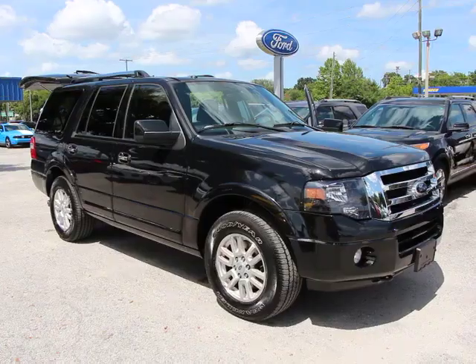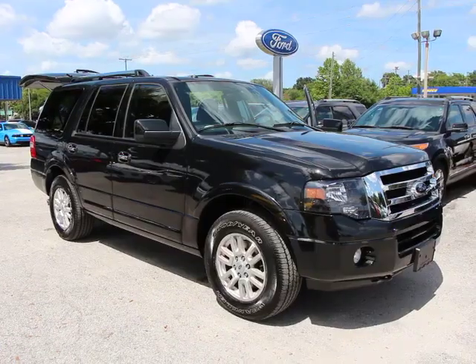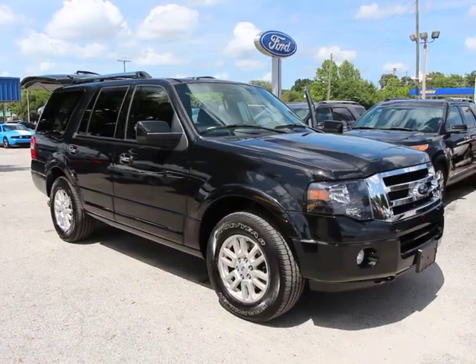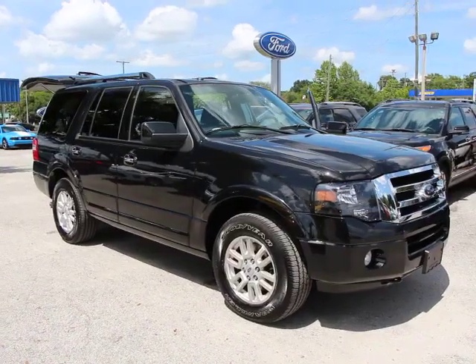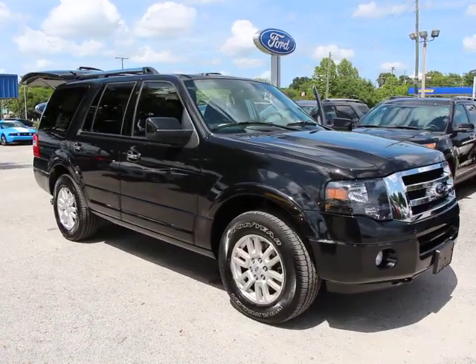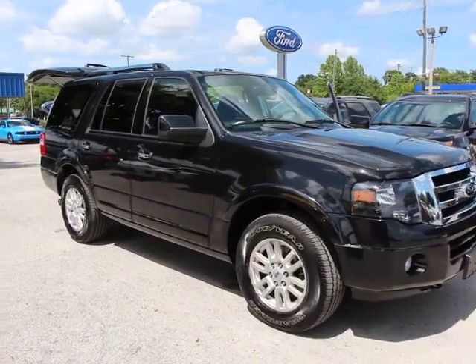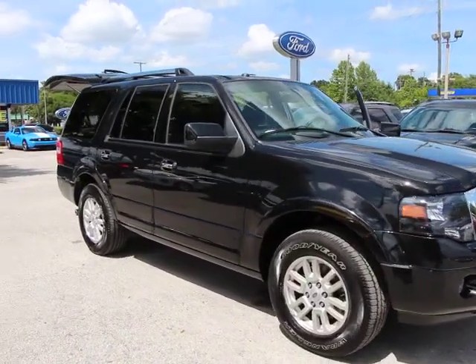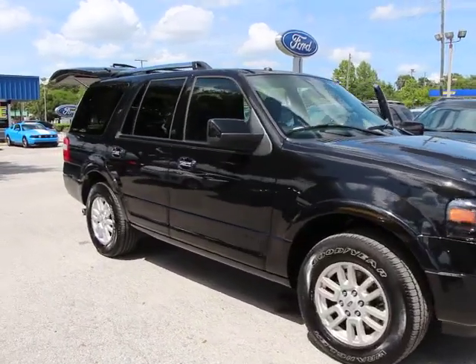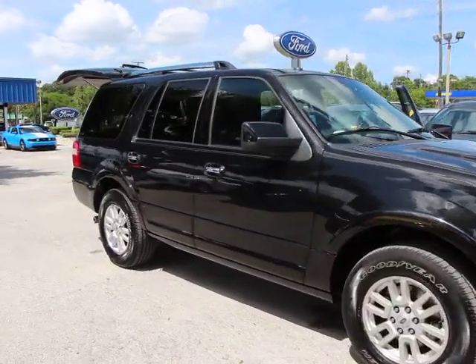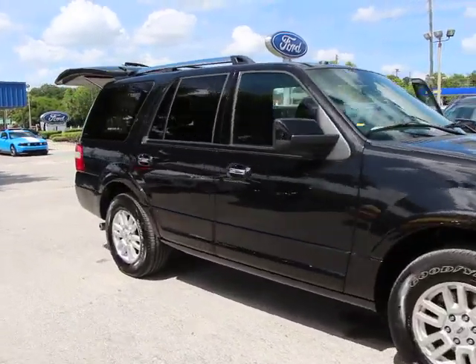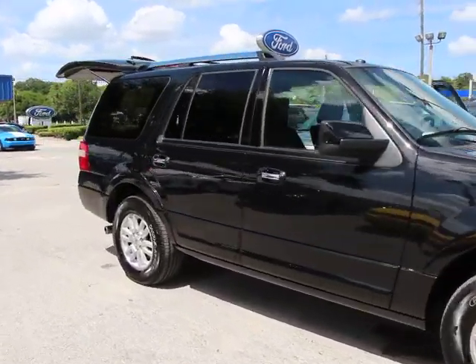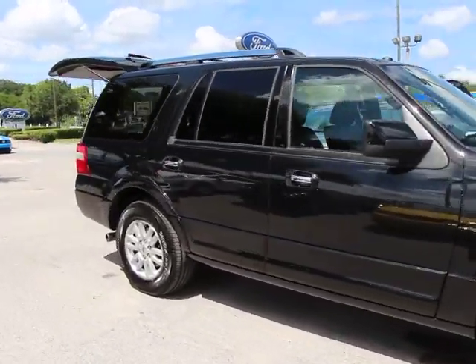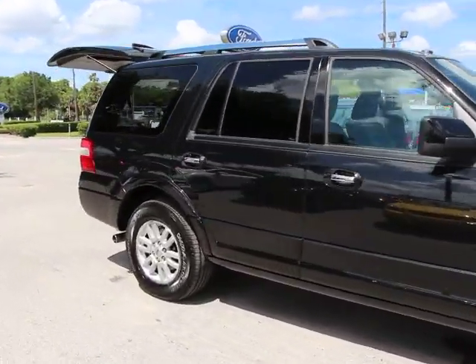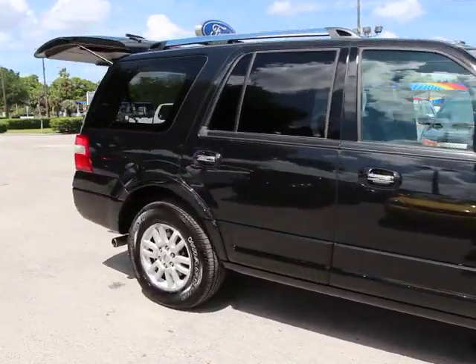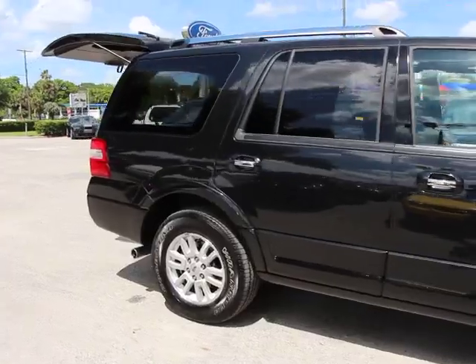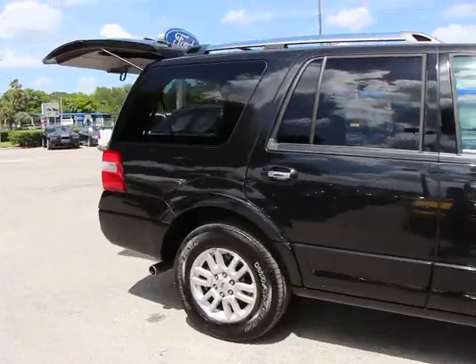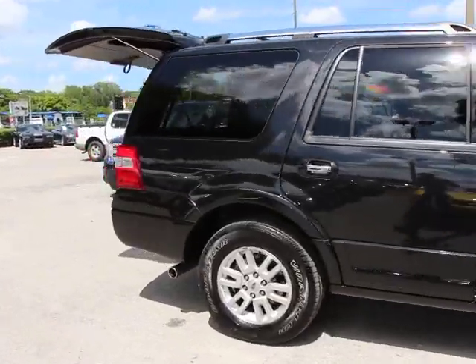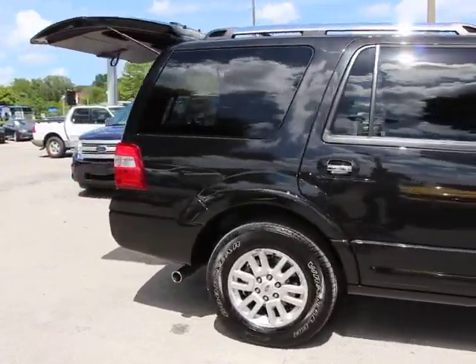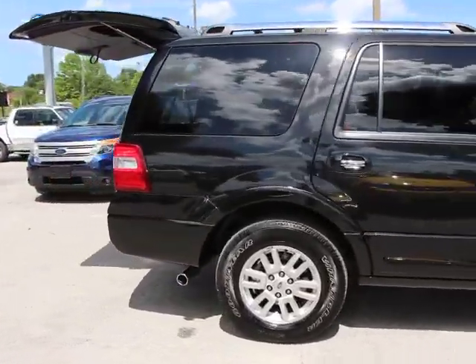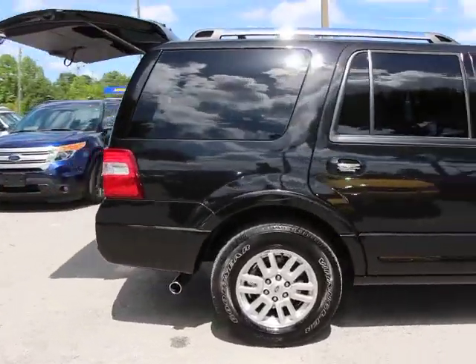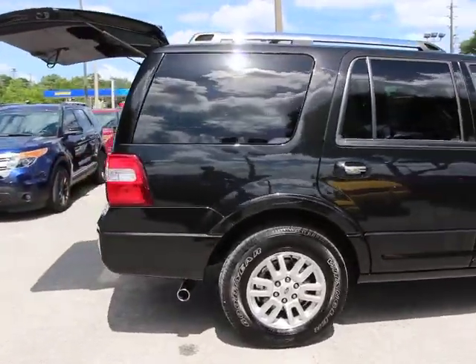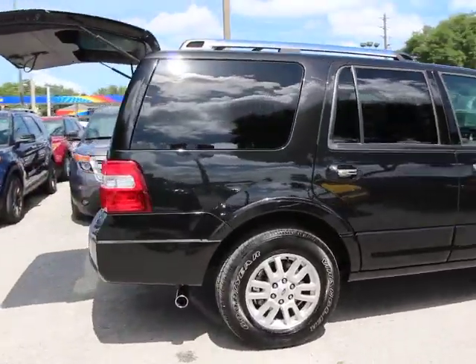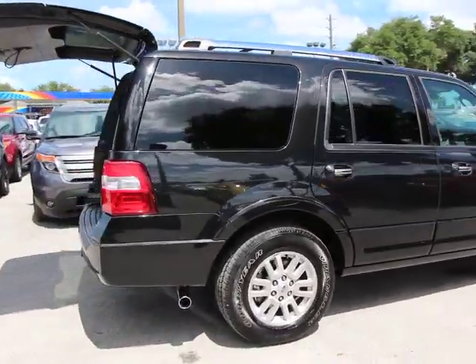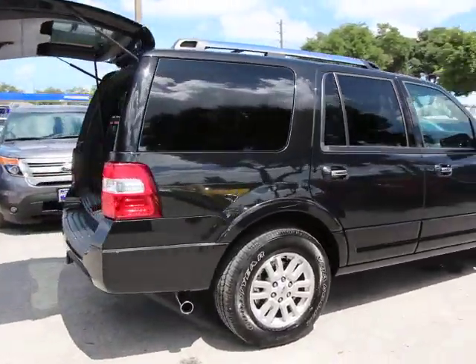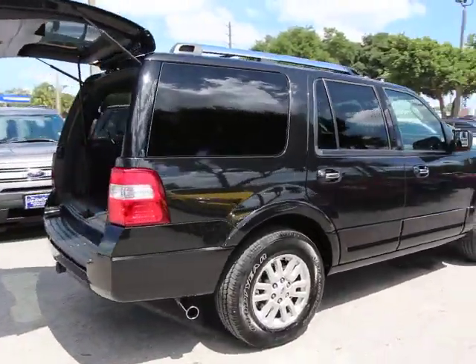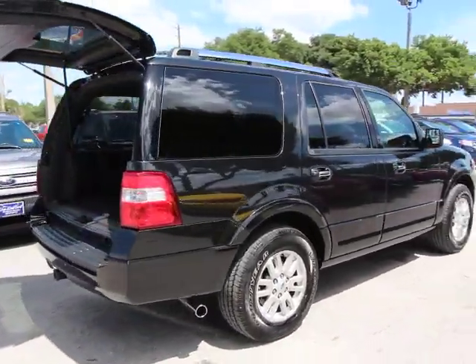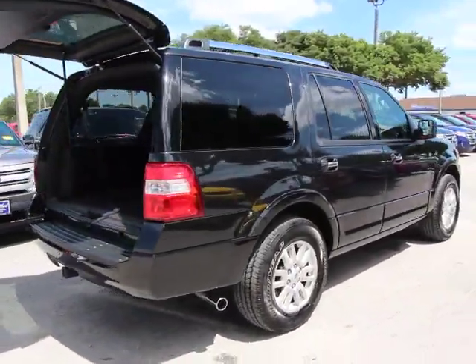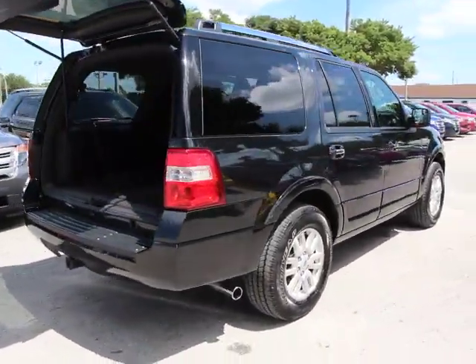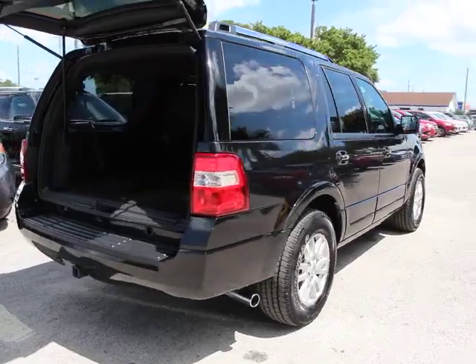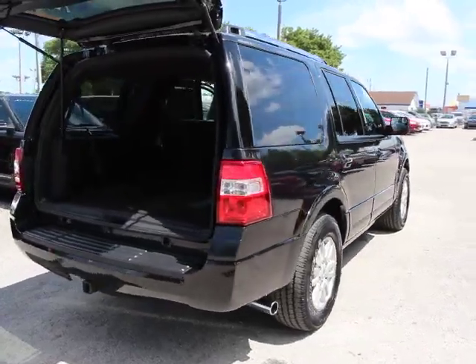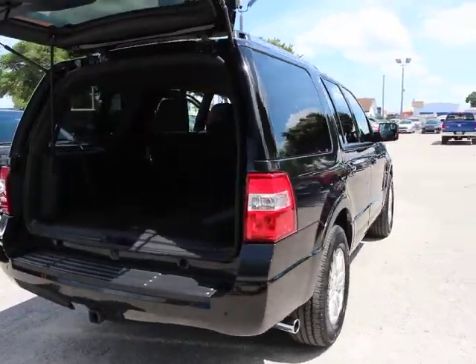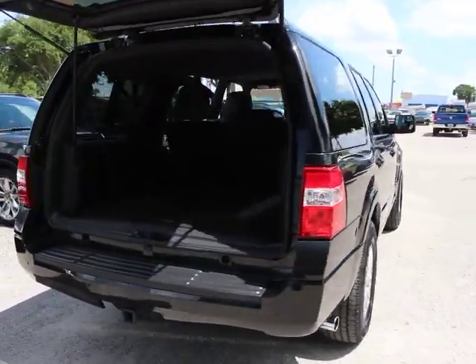The 2014 Expedition. Powerful, controlled, resourceful. Expedition — and is priced below $40,000. This vehicle has less than 45,000 miles.